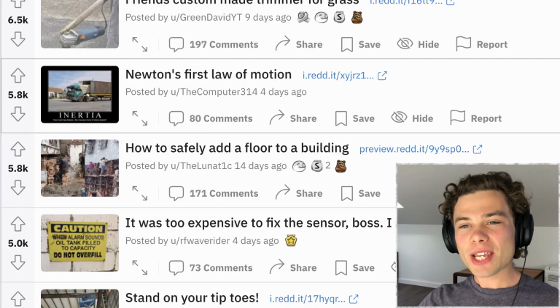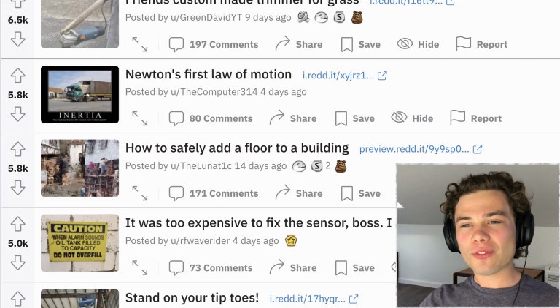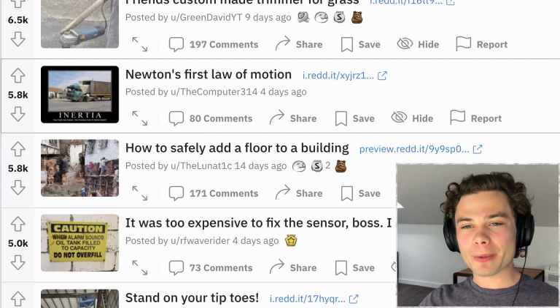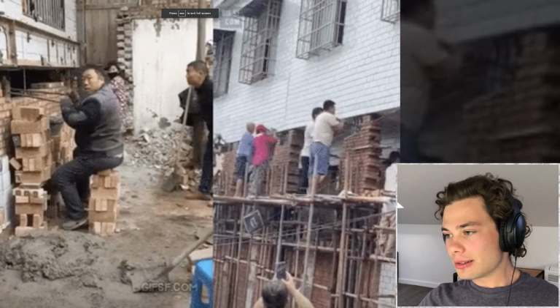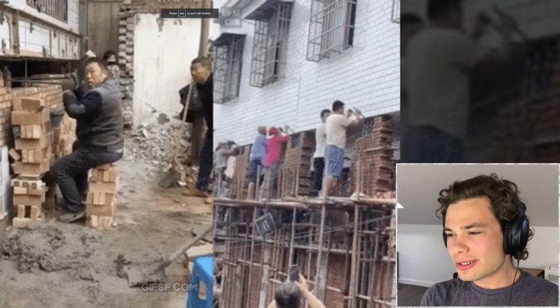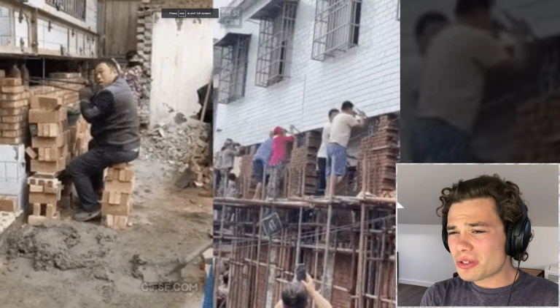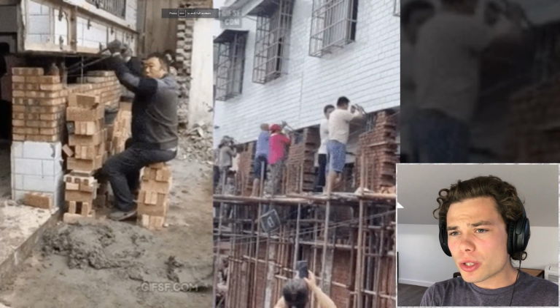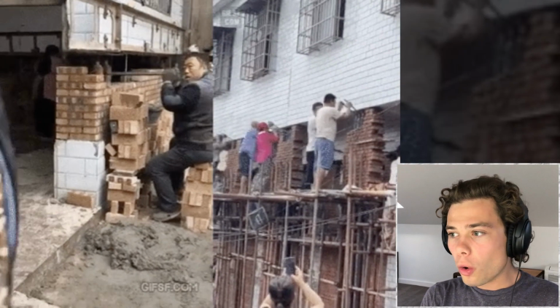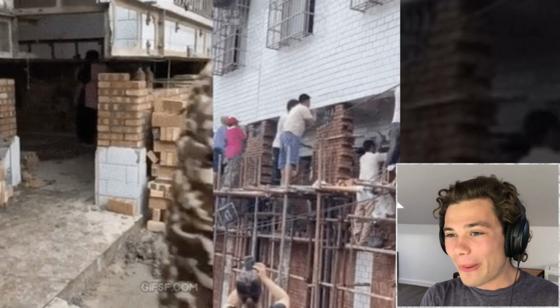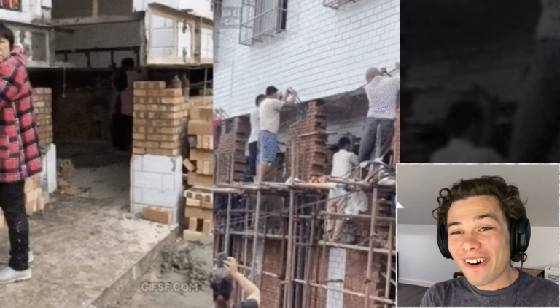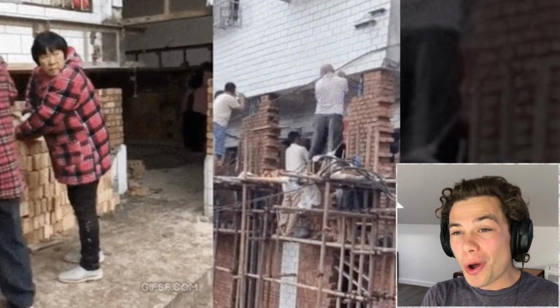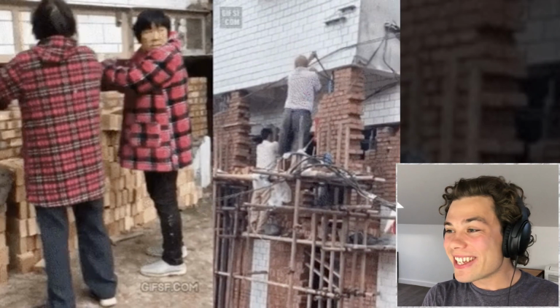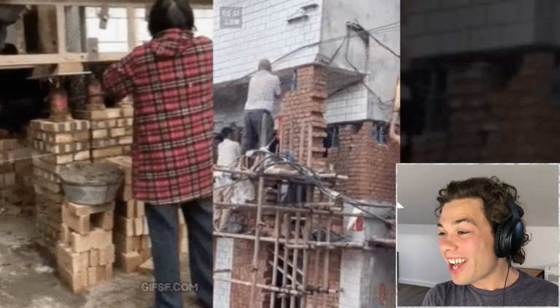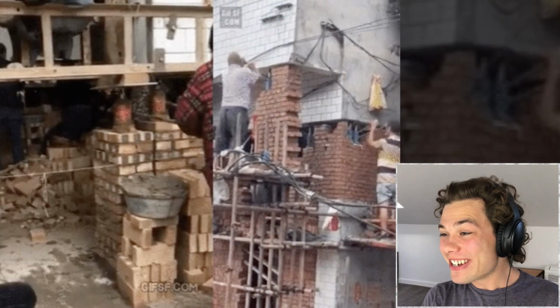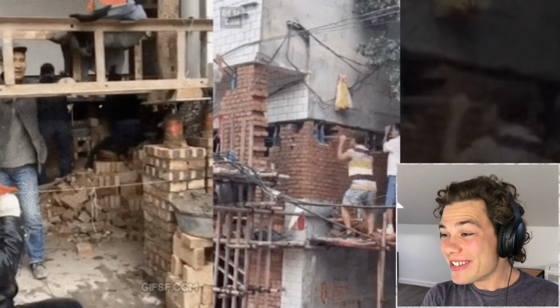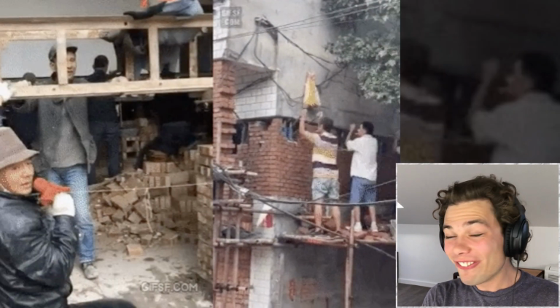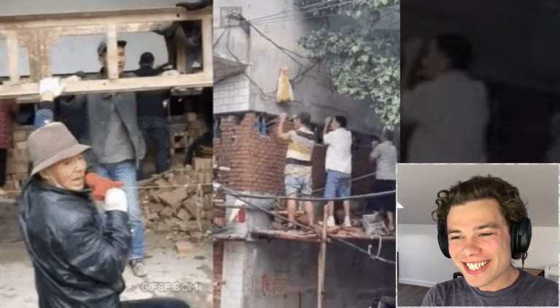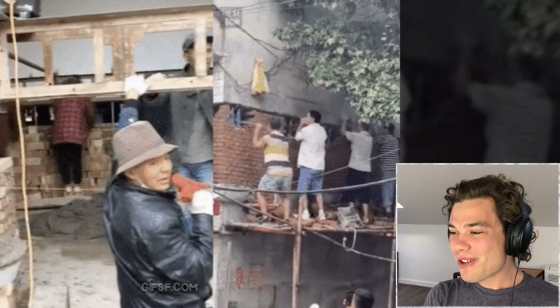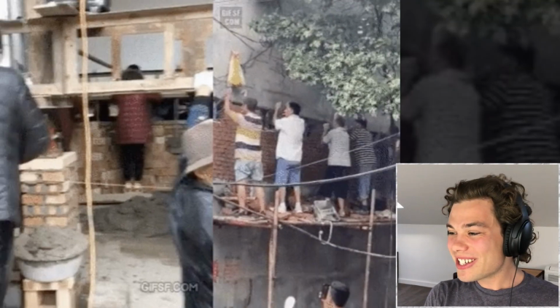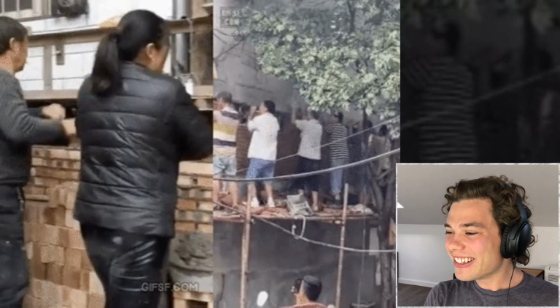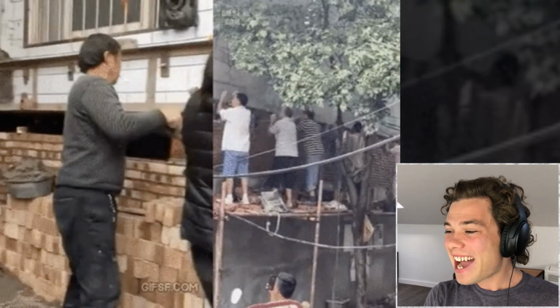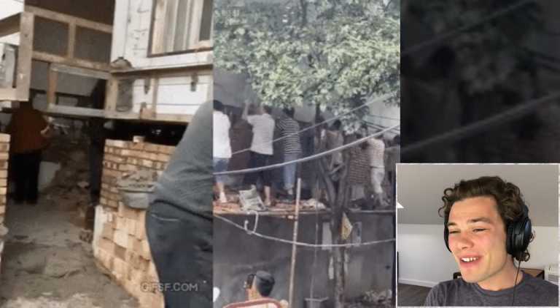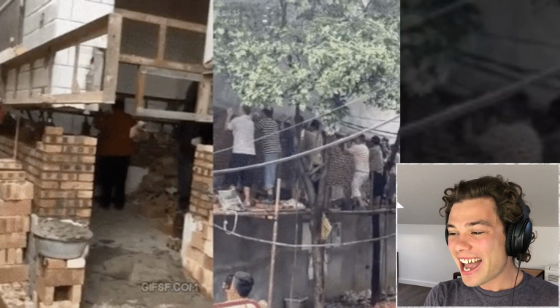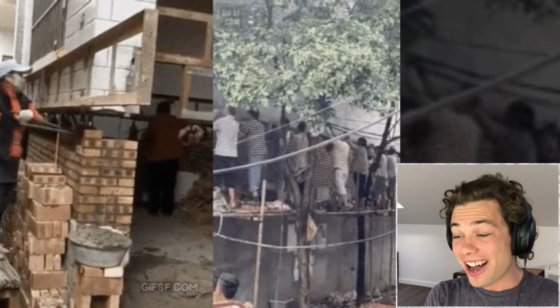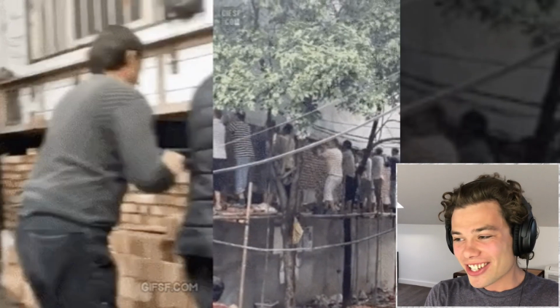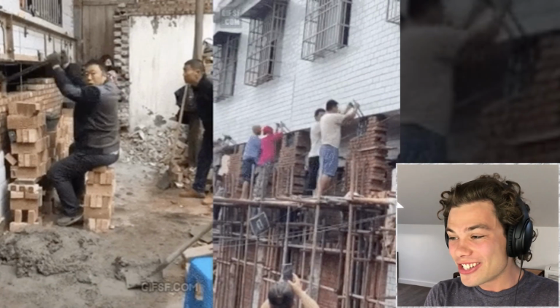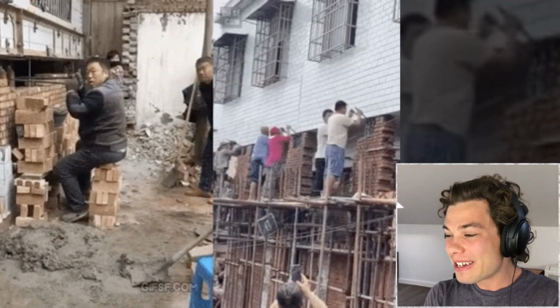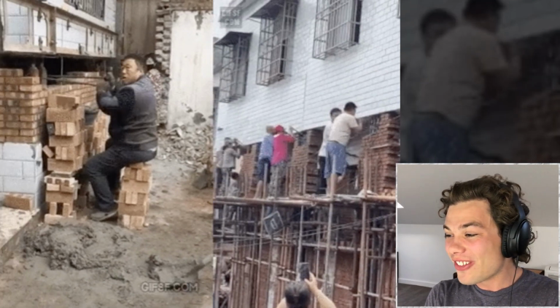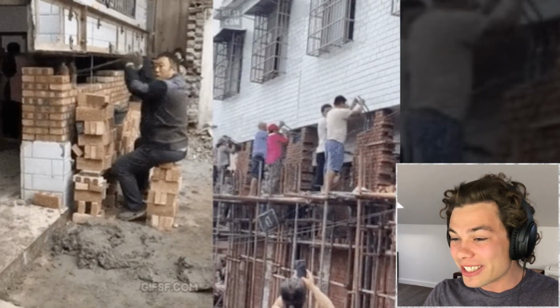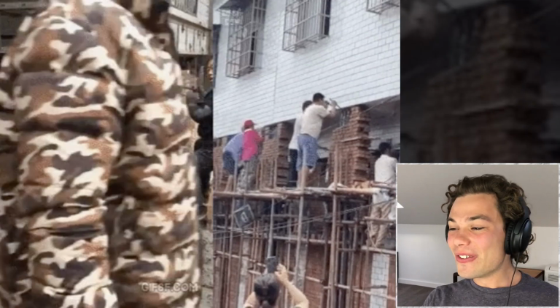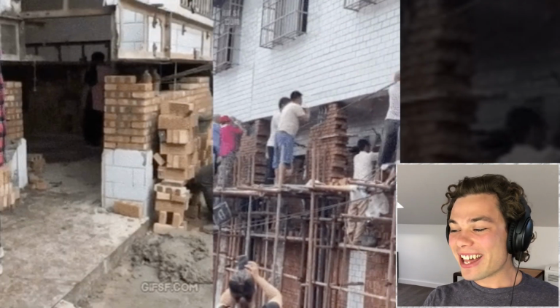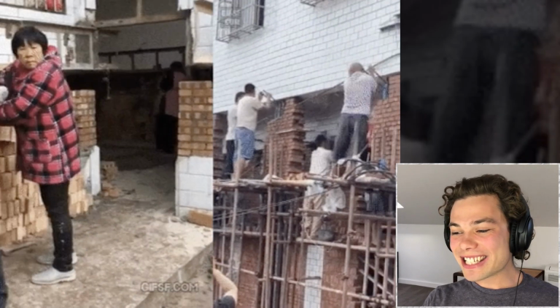How to safely add a floor to a building? Oh no, what are we doing? Oh my God — no way they're jacking up an entire building. What am I witnessing right now? Look at how many people and how many car jacks — I can only assume — they've got on this building. No way, that is insane.